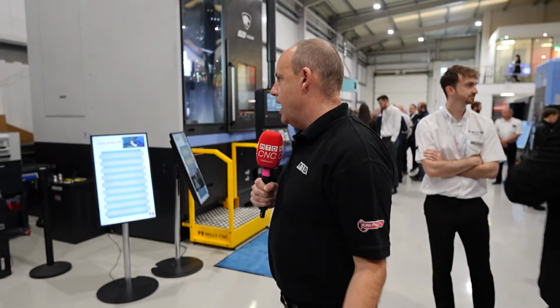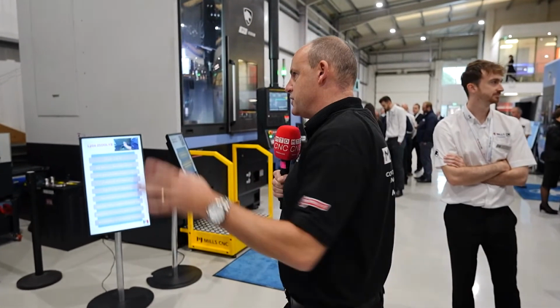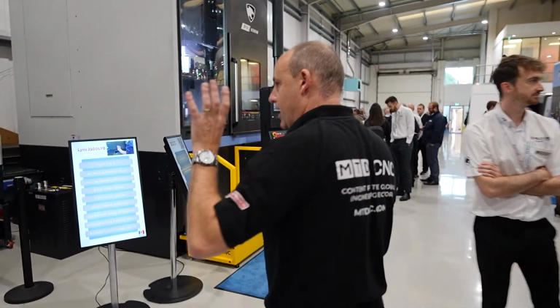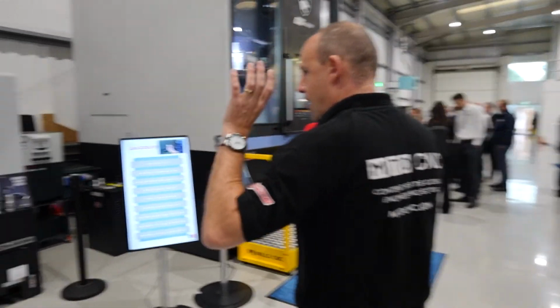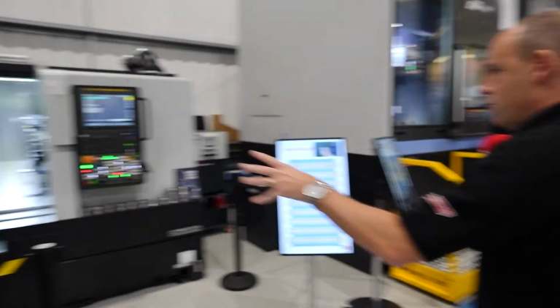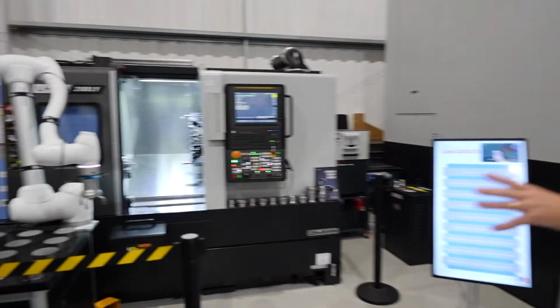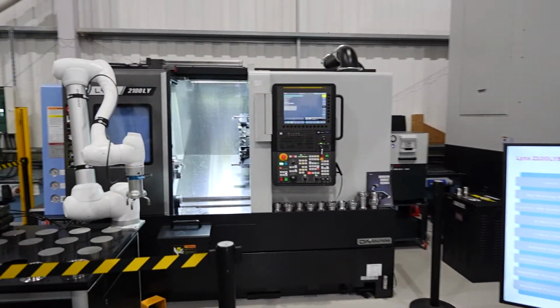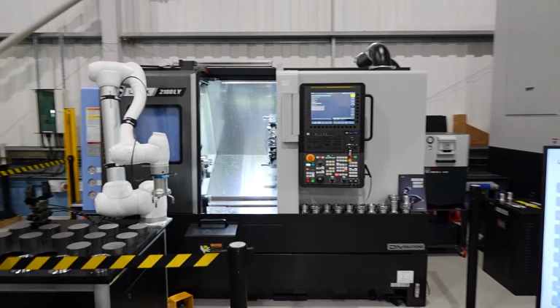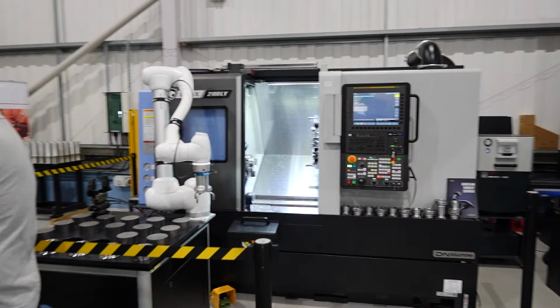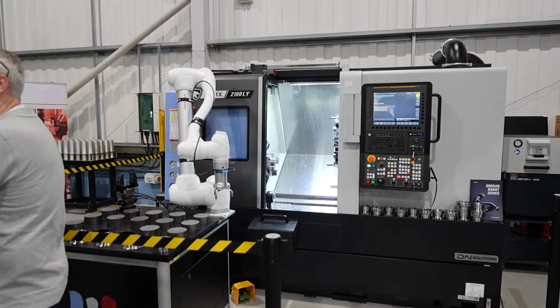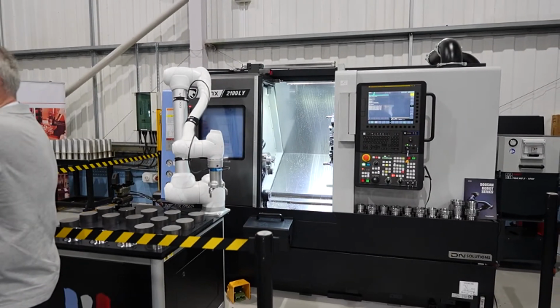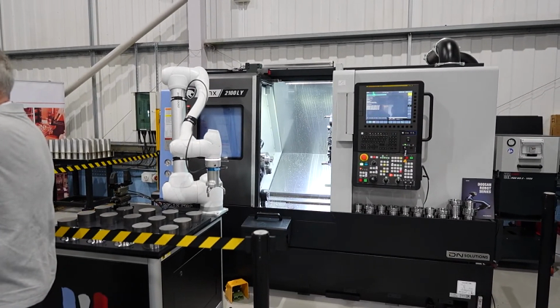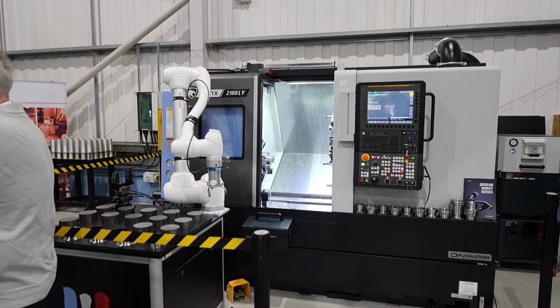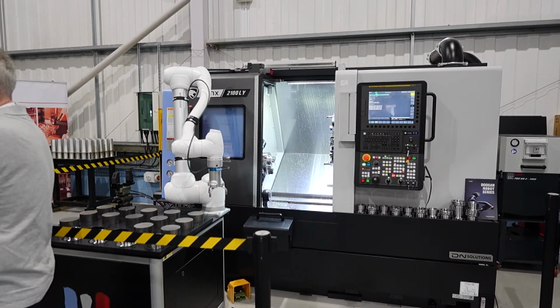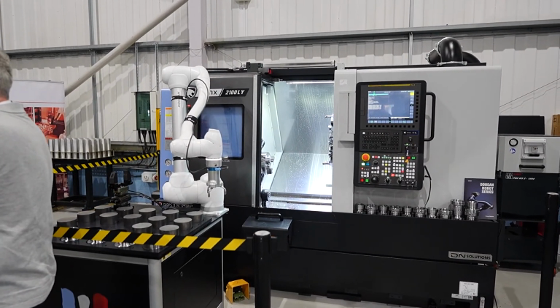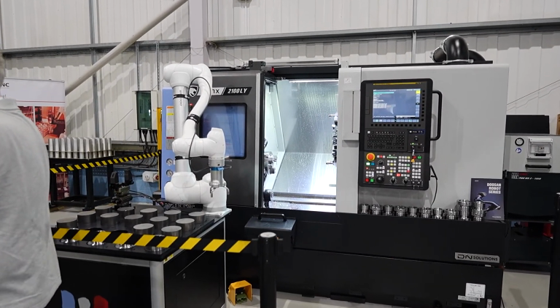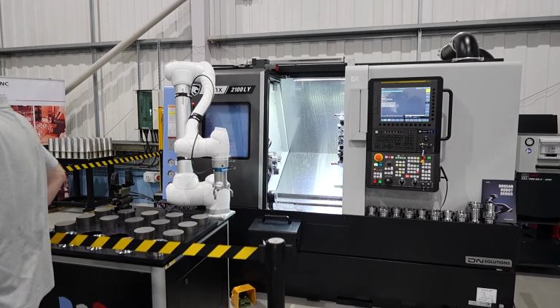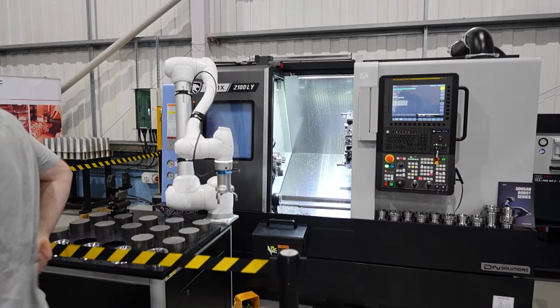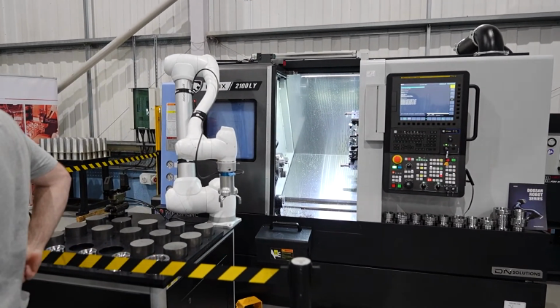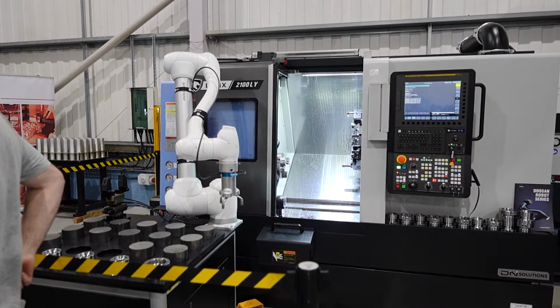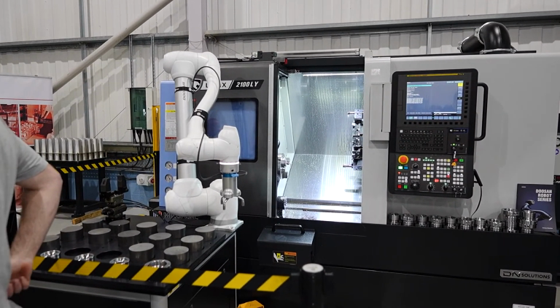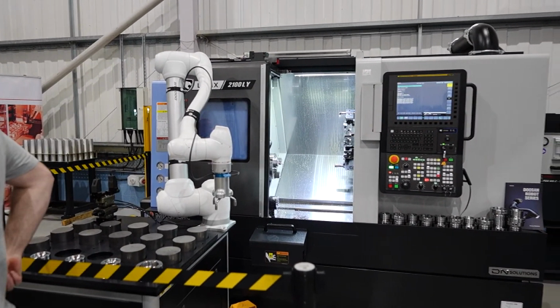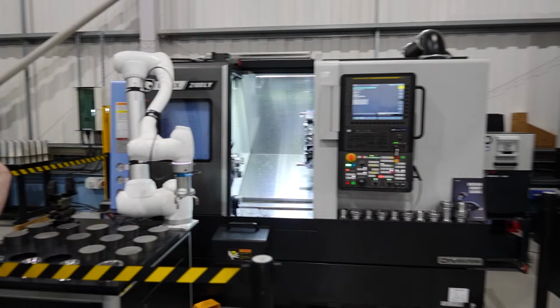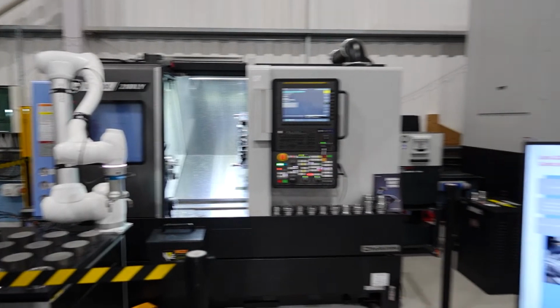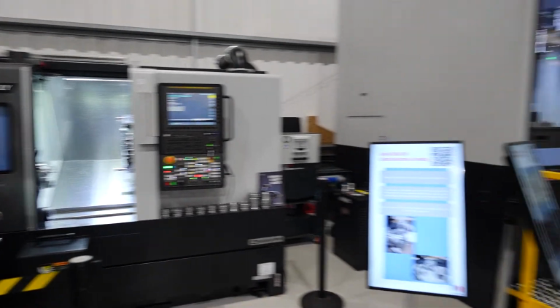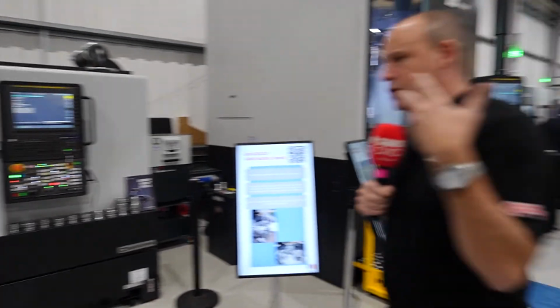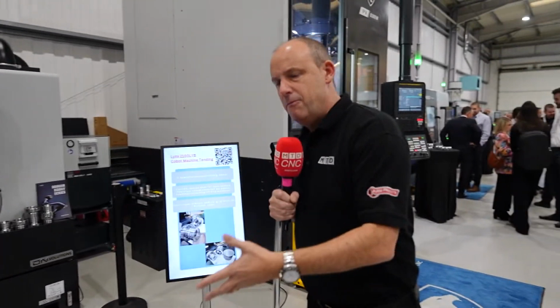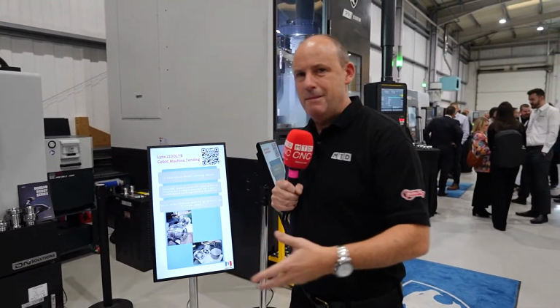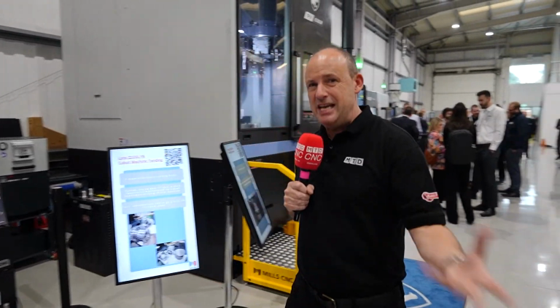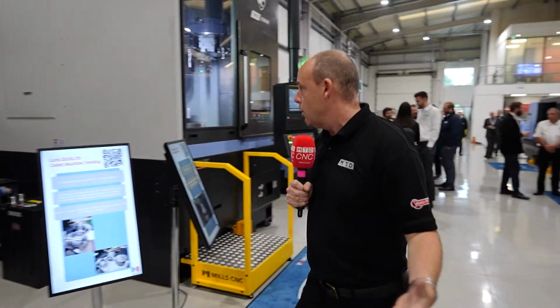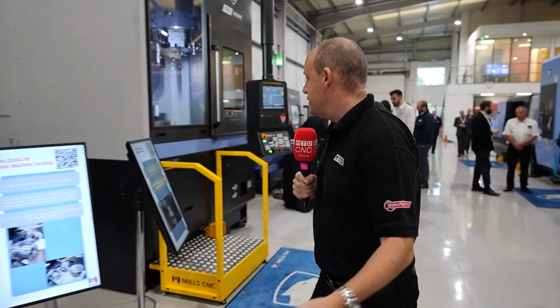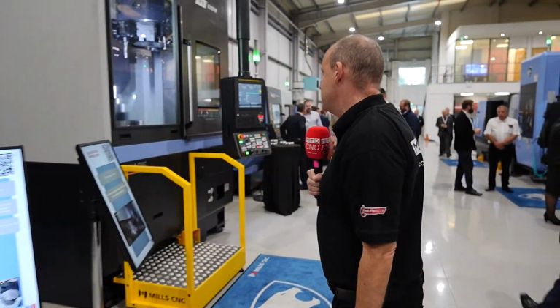We also have a cobot on show here — easier to use, very quick to program. You can move it between machines in a lot of these instances.